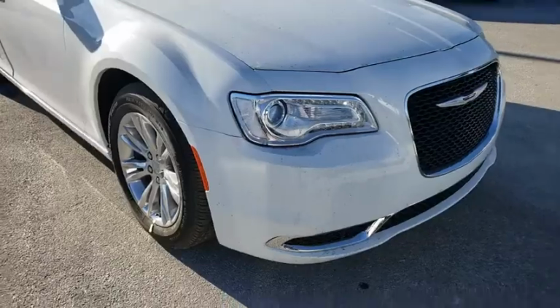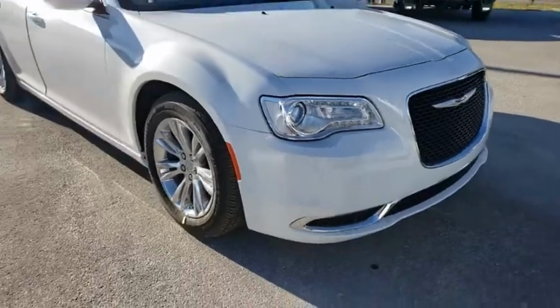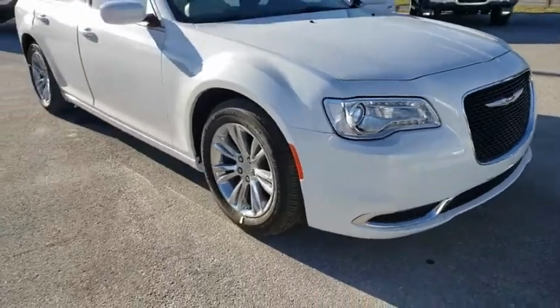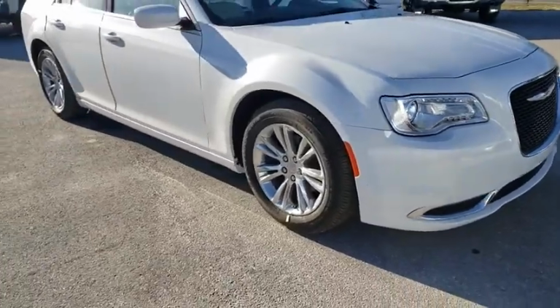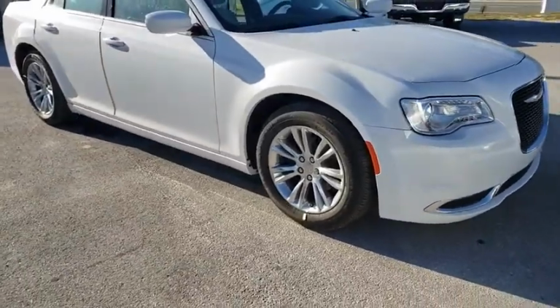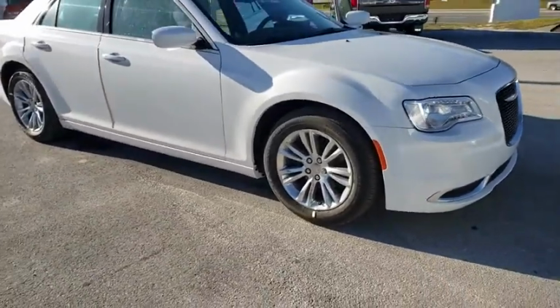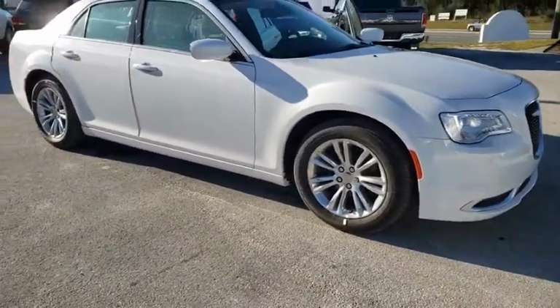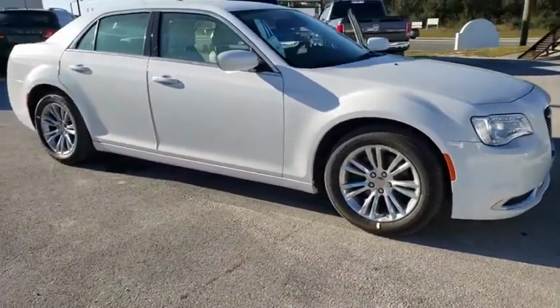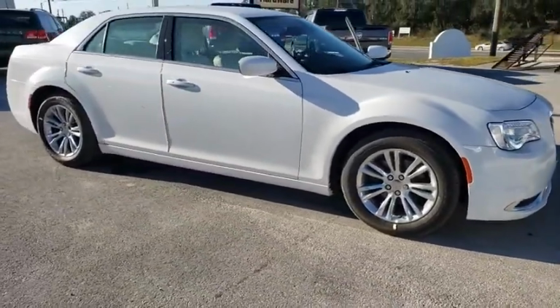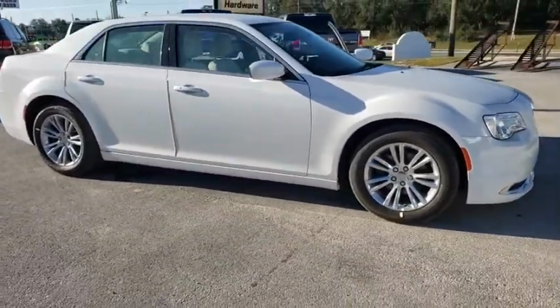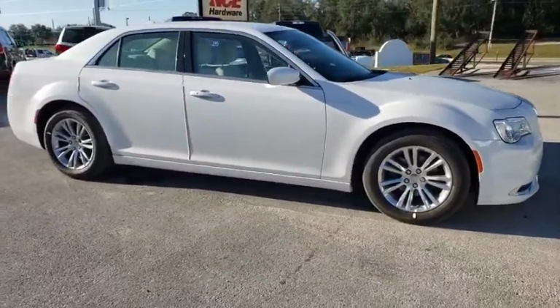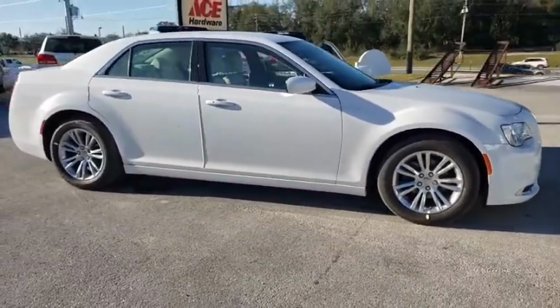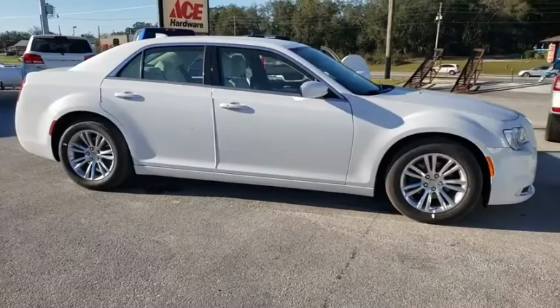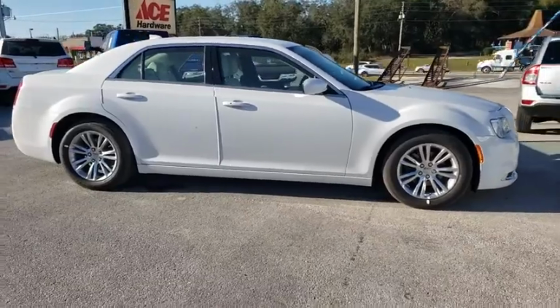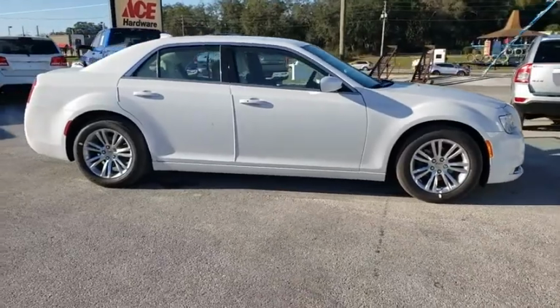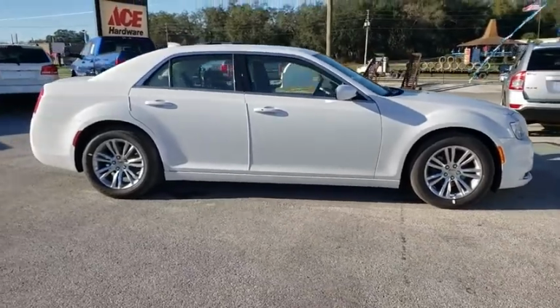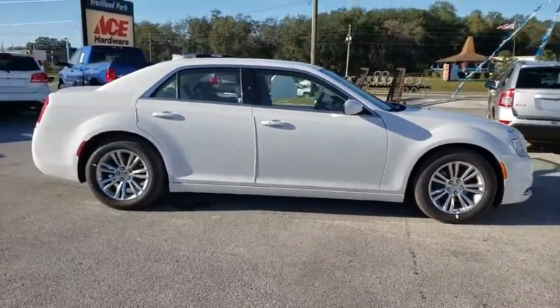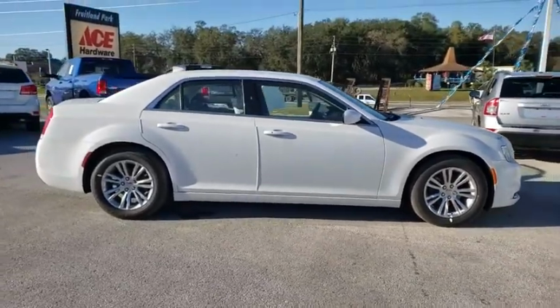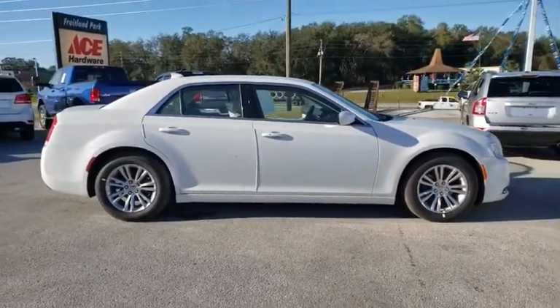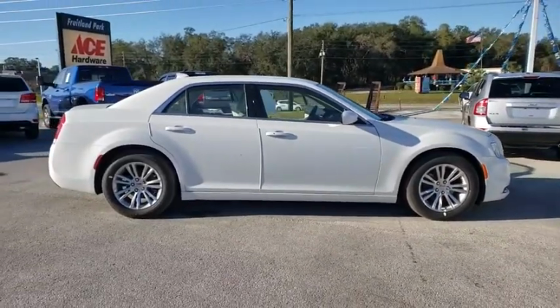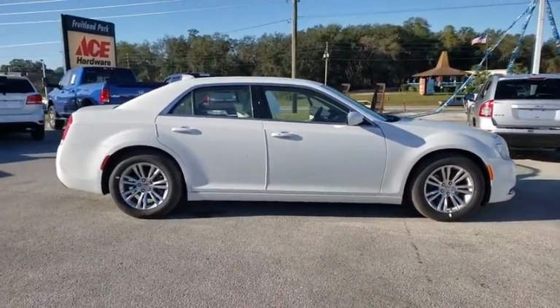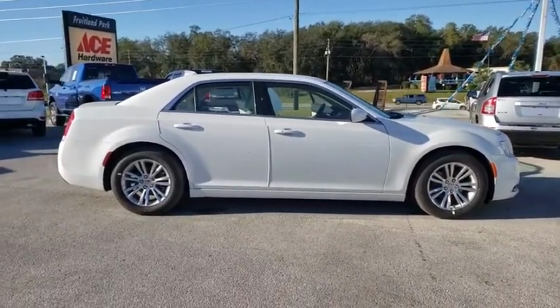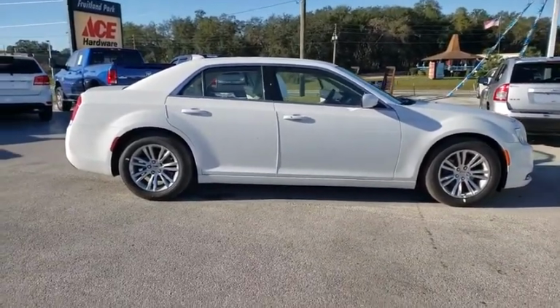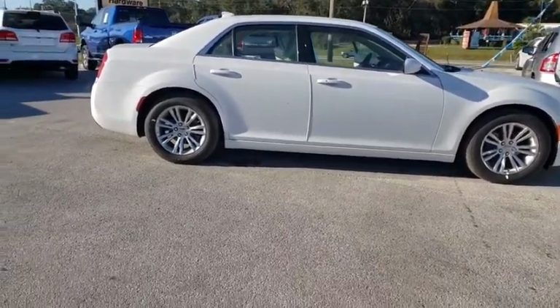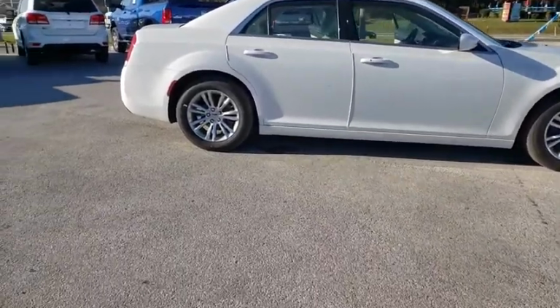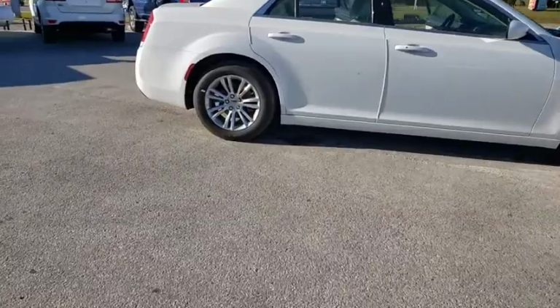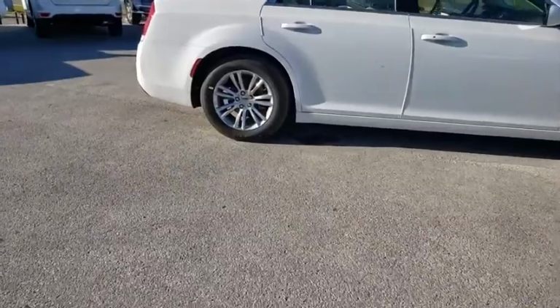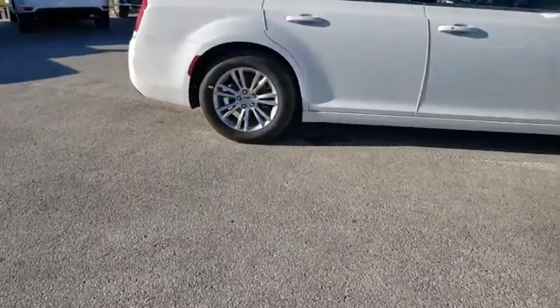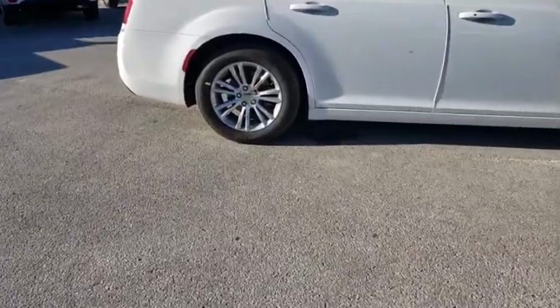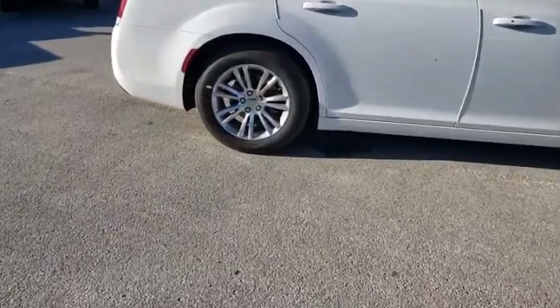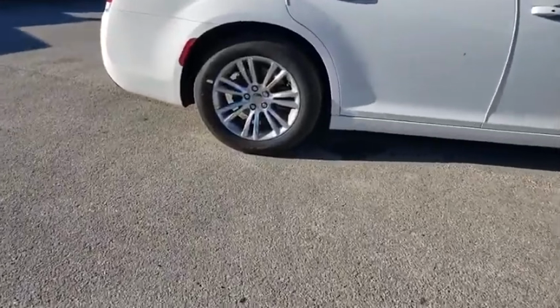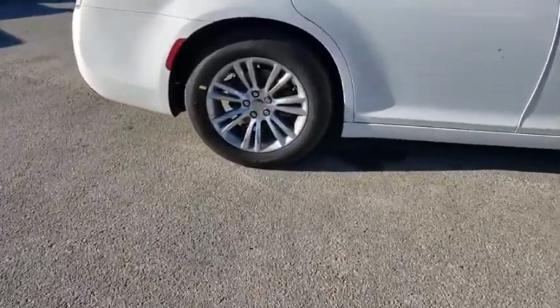Come test drive the 2020 Chrysler 300. The Chrysler 300 combines sport and luxury in one unique and powerful package. If you're looking for elegance and performance, the 300 delivers.